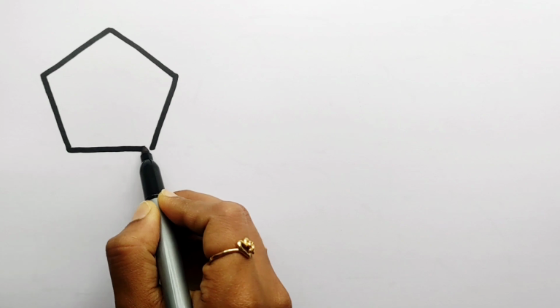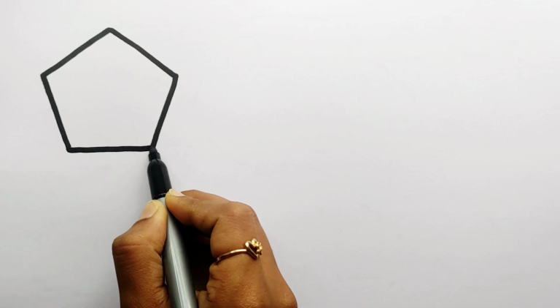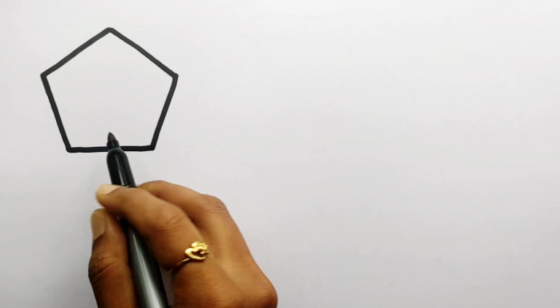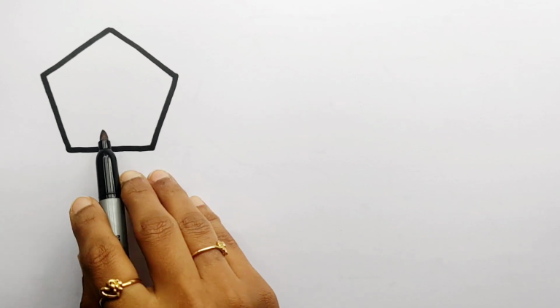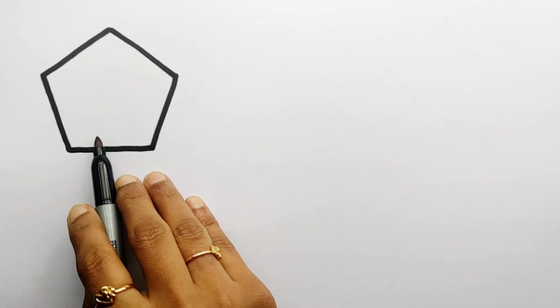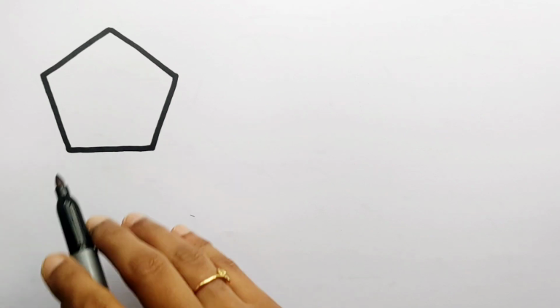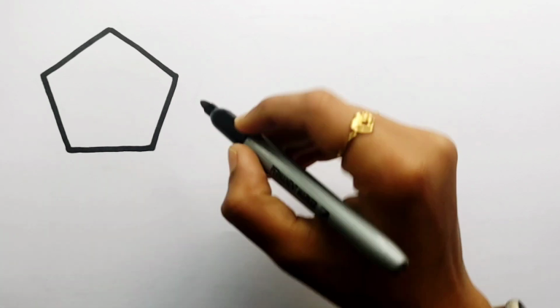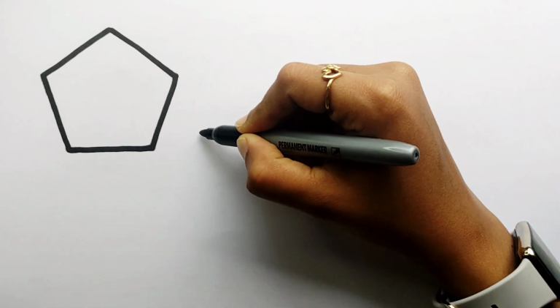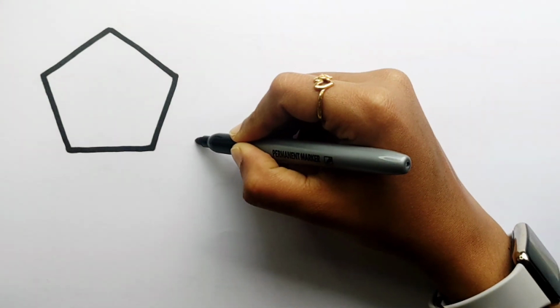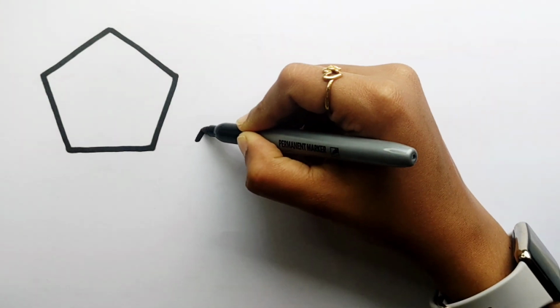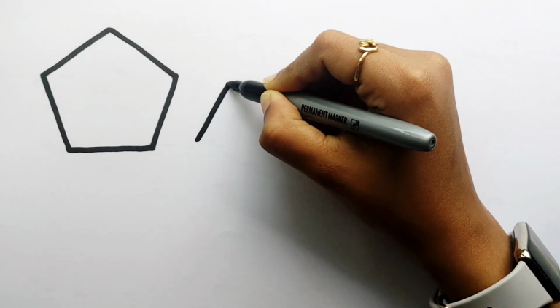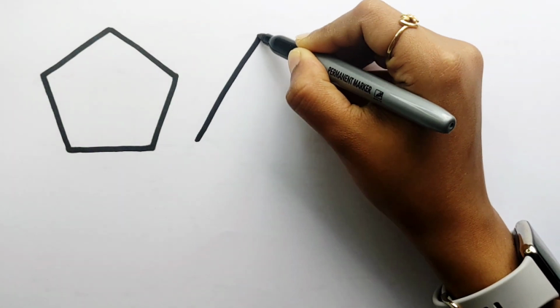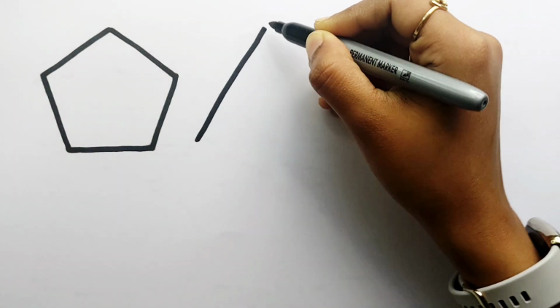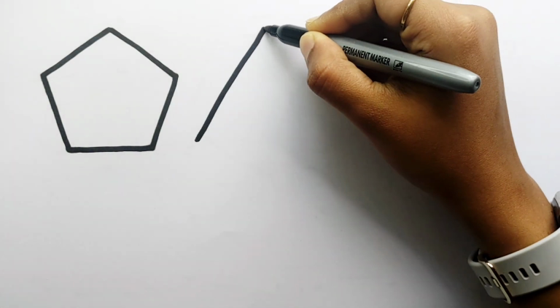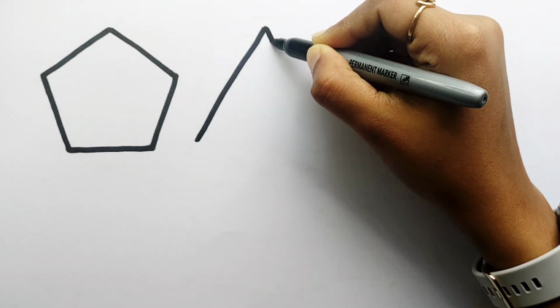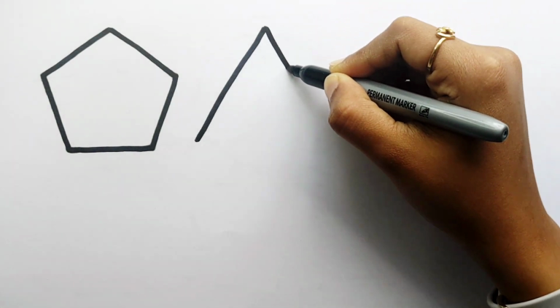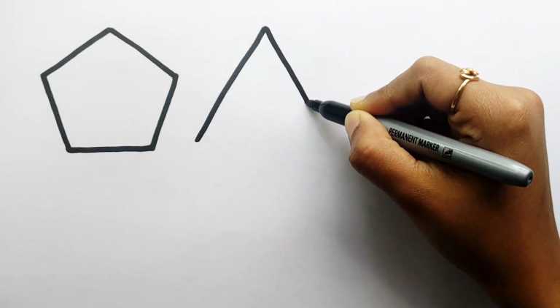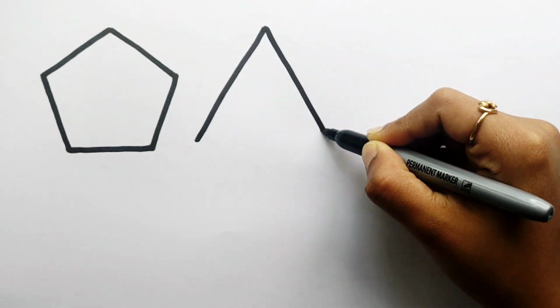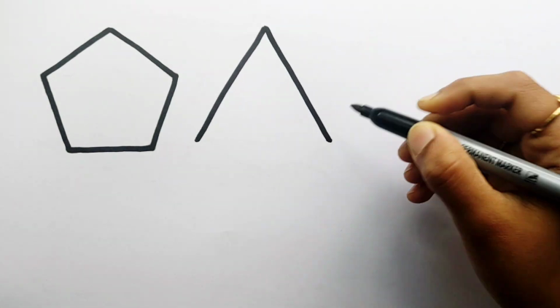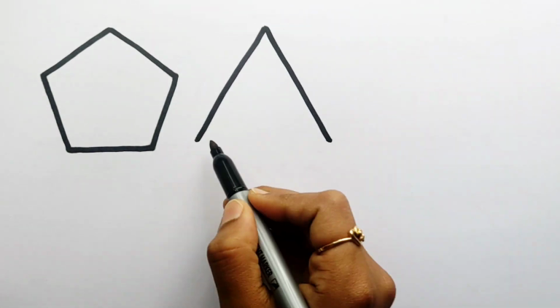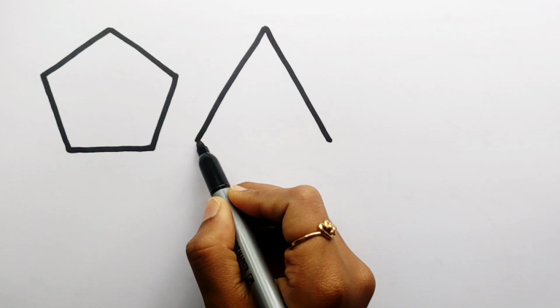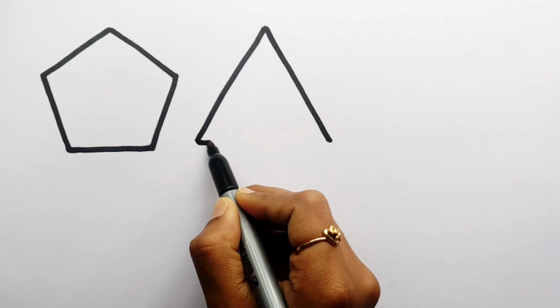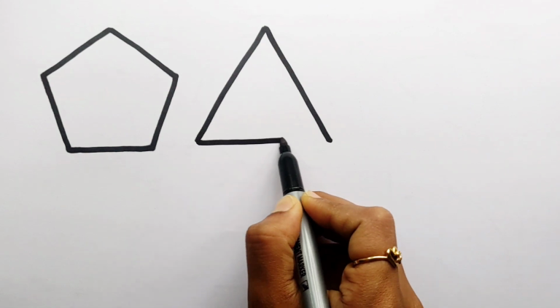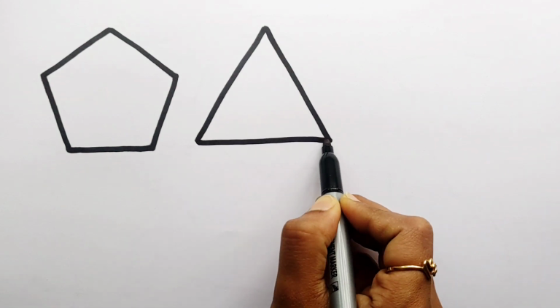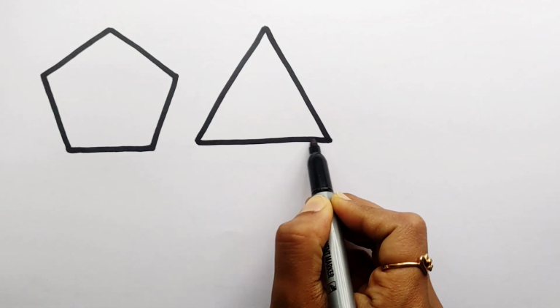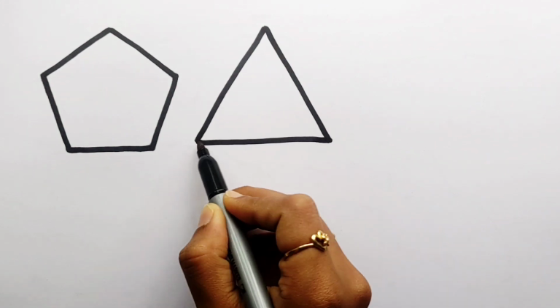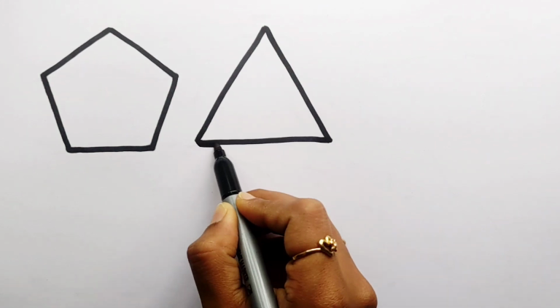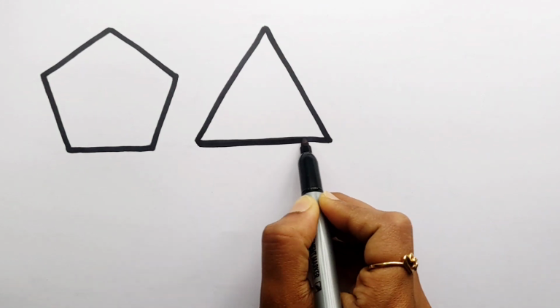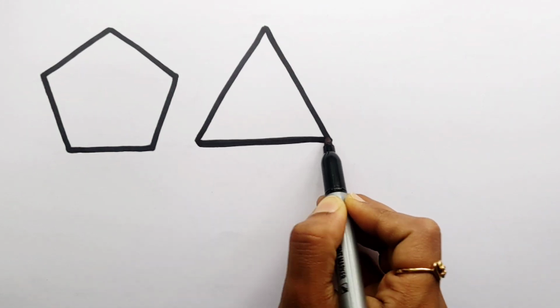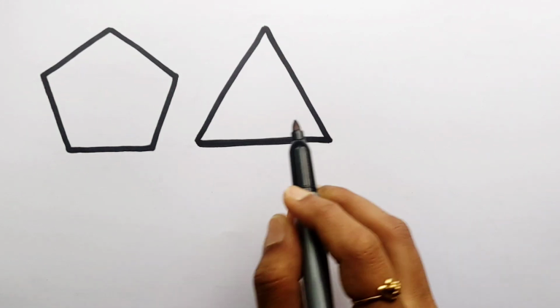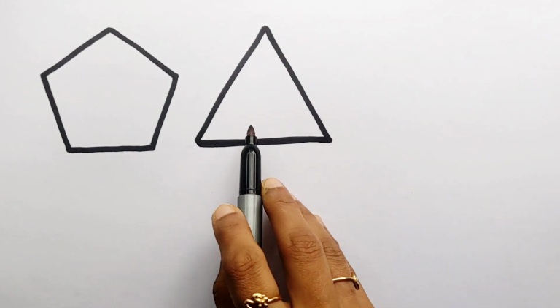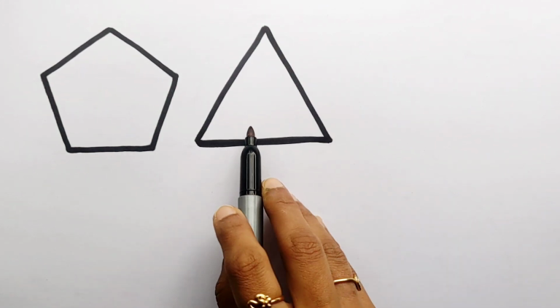Let's learn to draw some 2D shapes. Pentagon. Triangle.